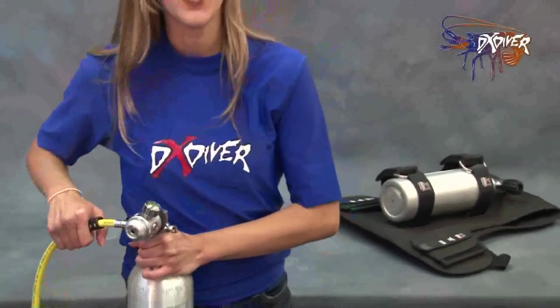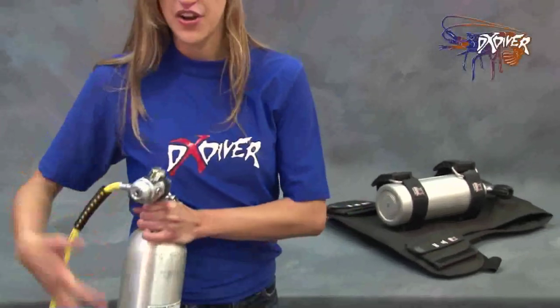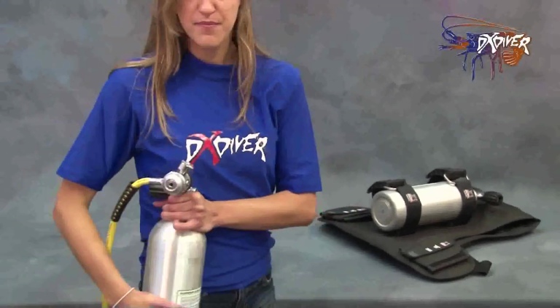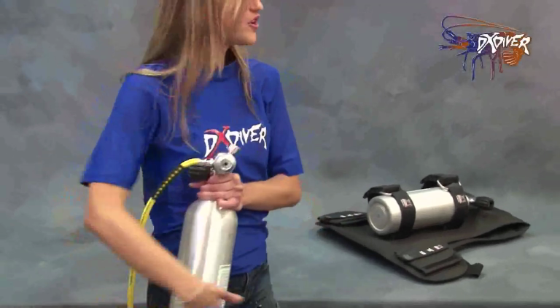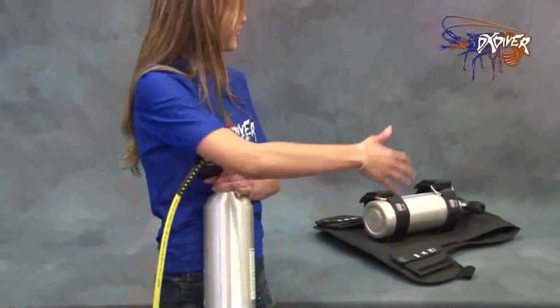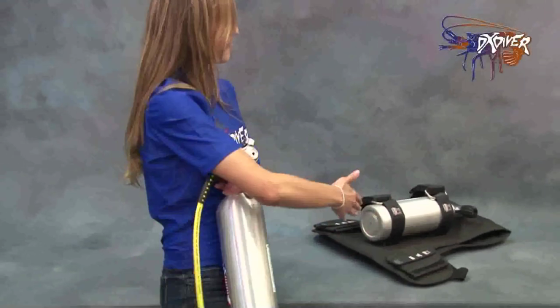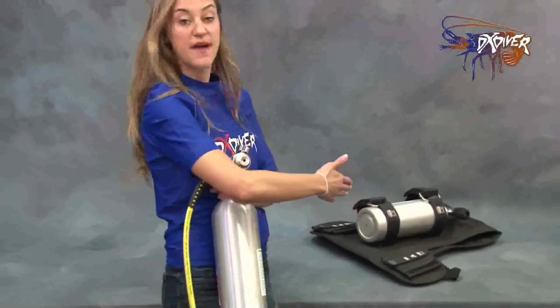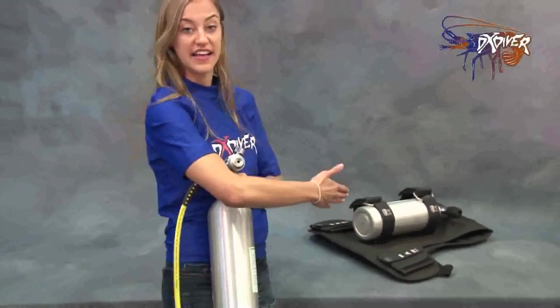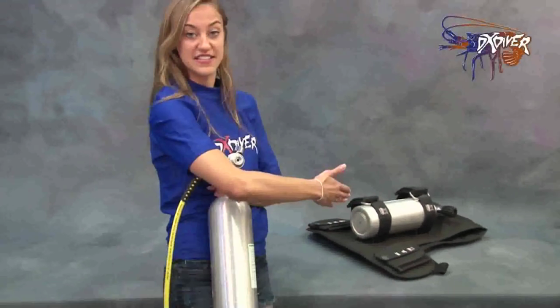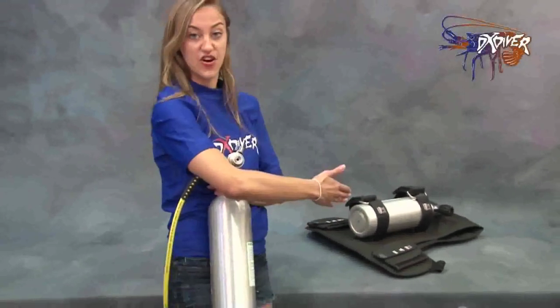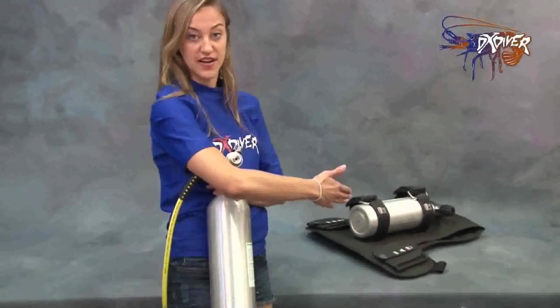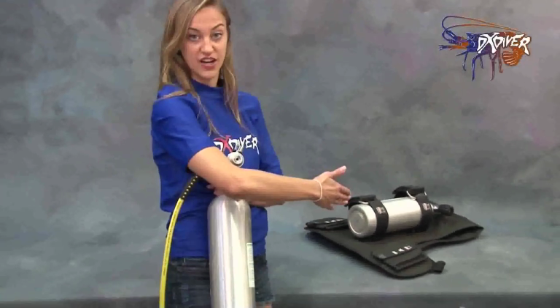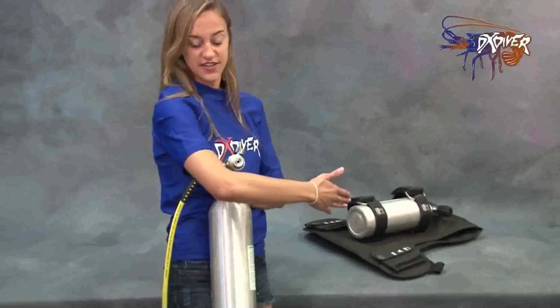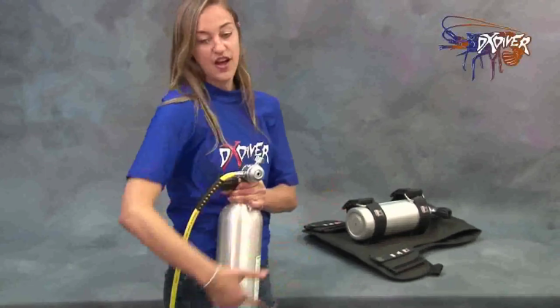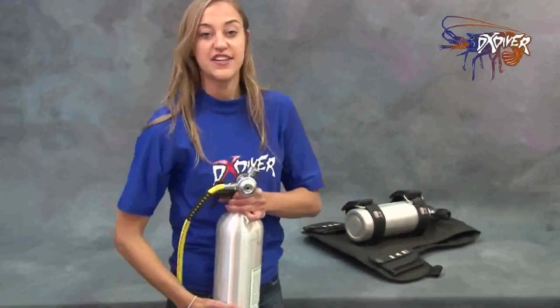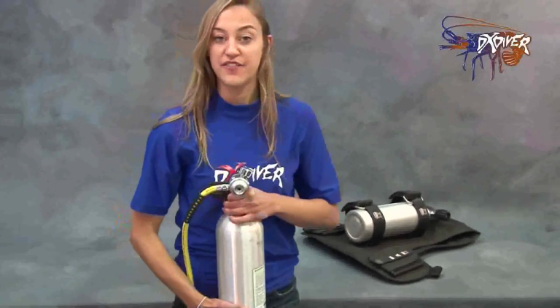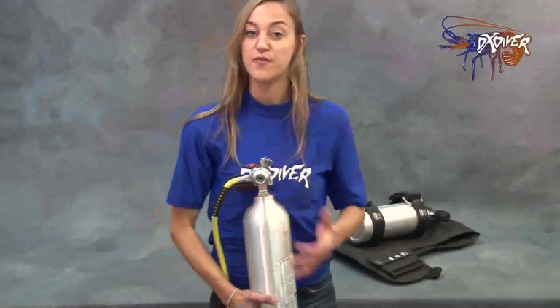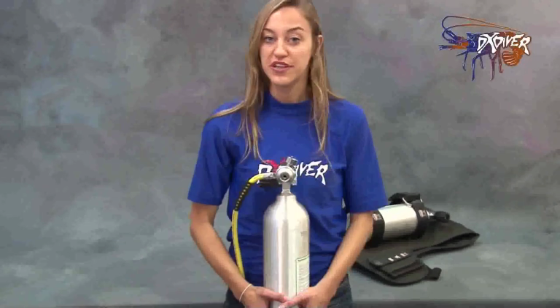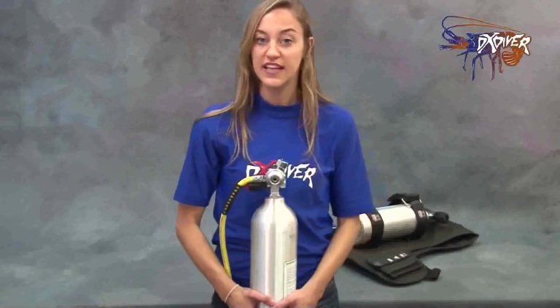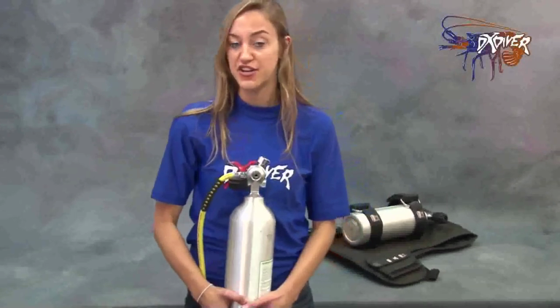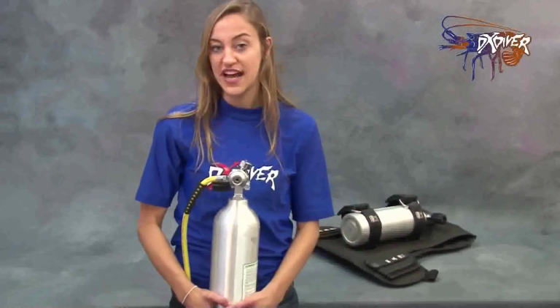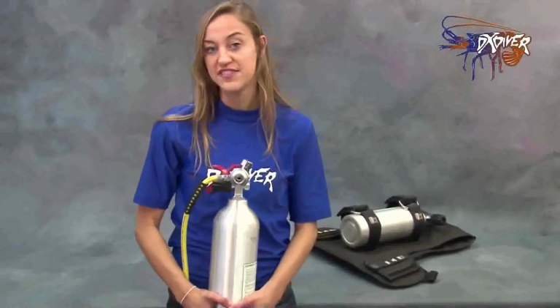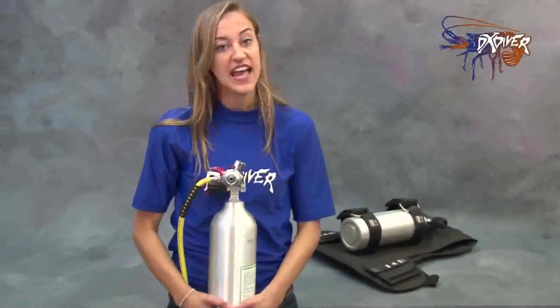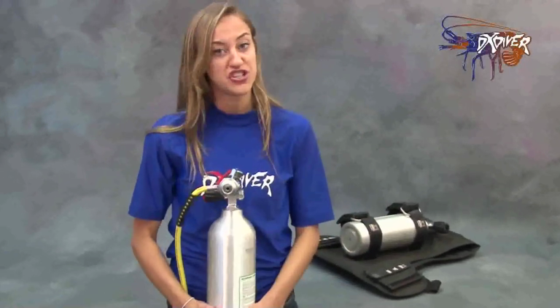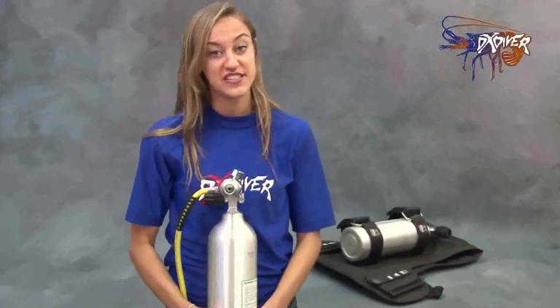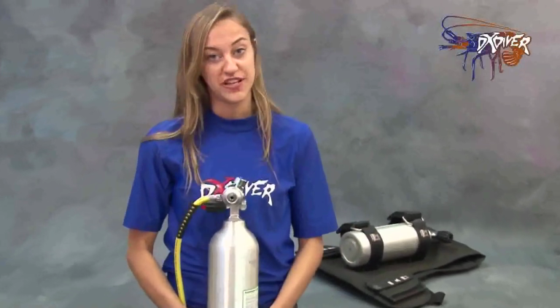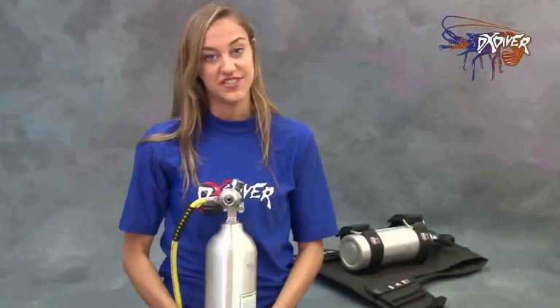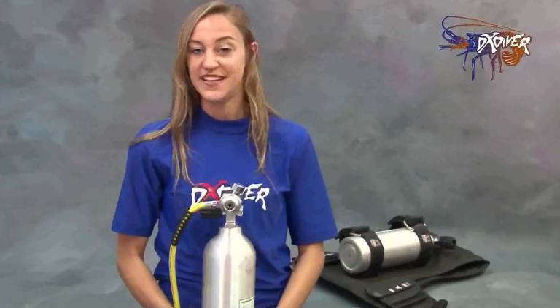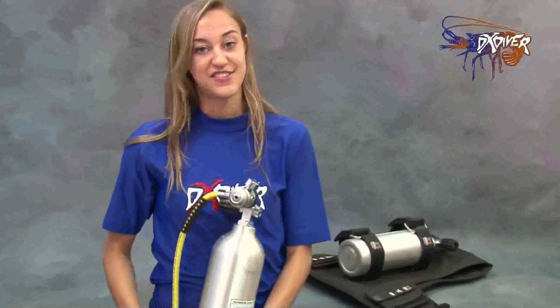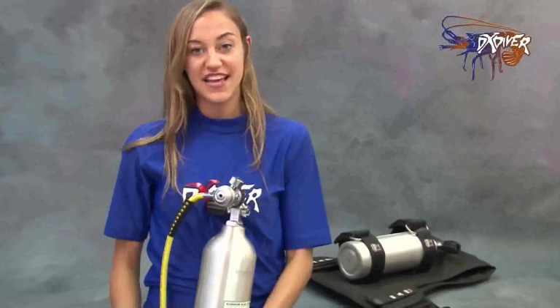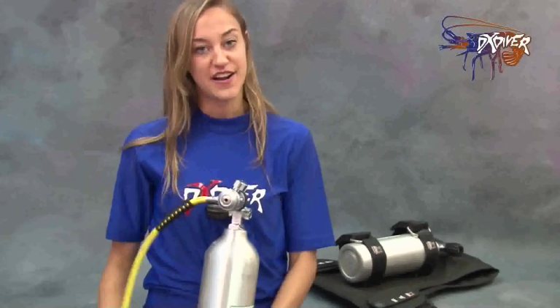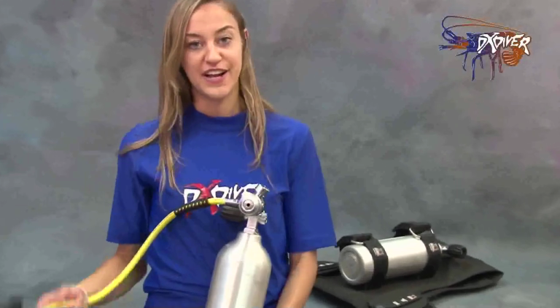You can have it on your hip or you can also have it on your back like it has in this harness right here. It's great for boat cleaning, technical dives, and emergency situations. It's all set and ready to go.